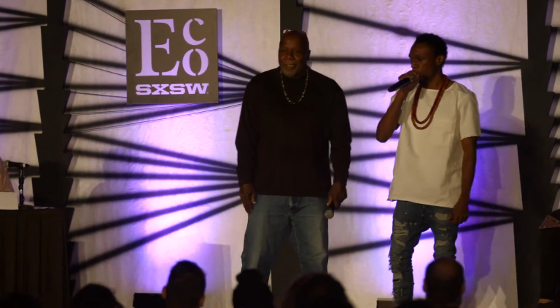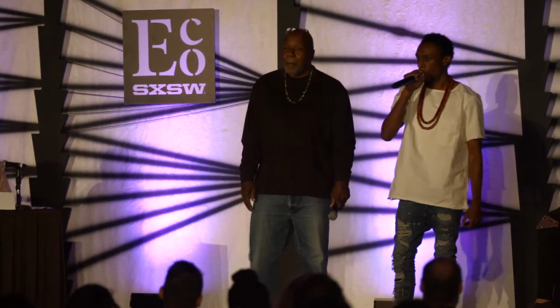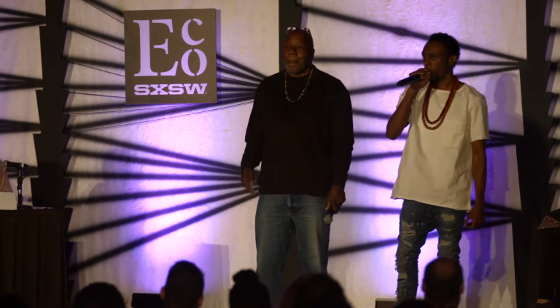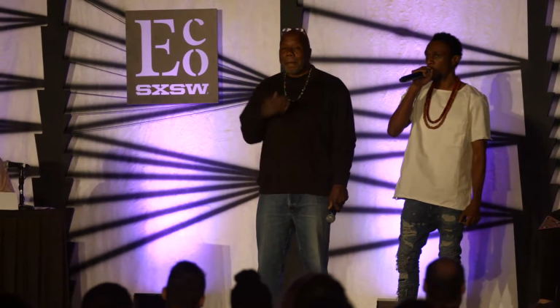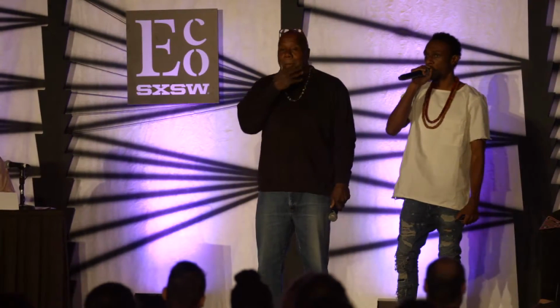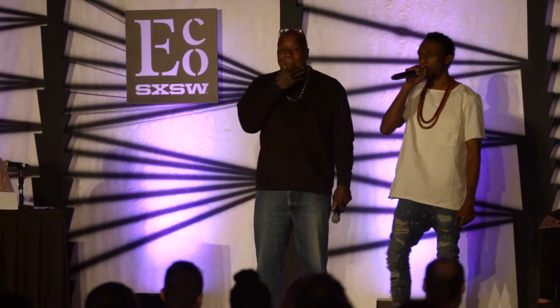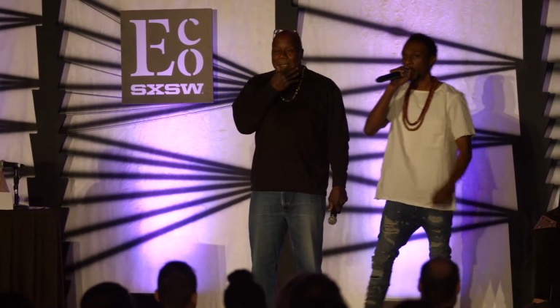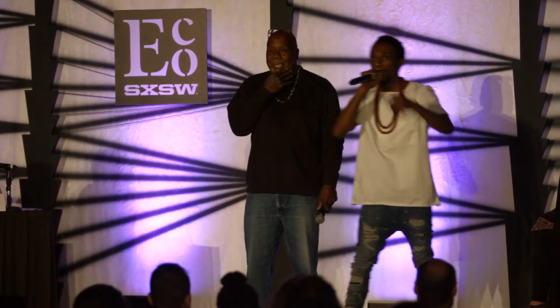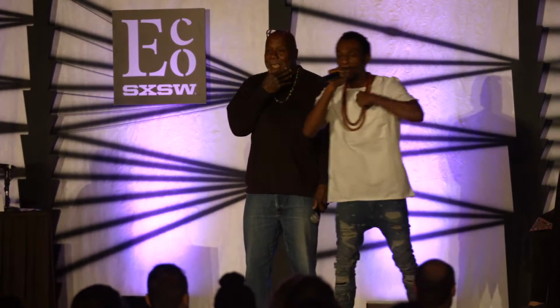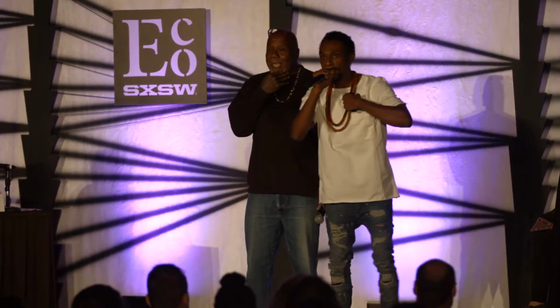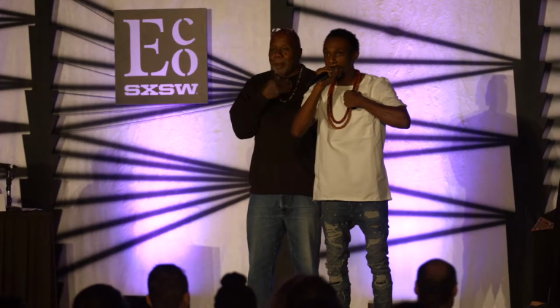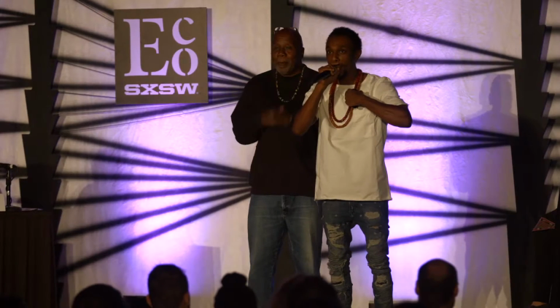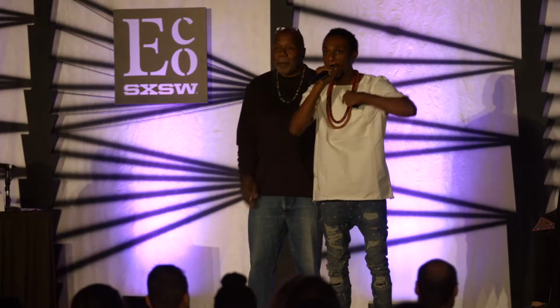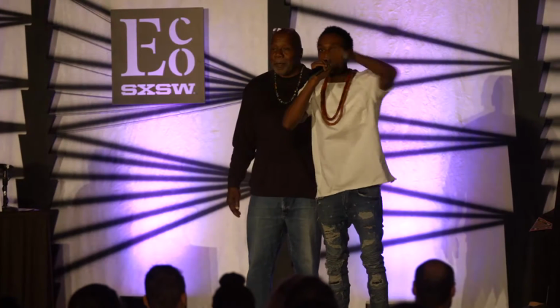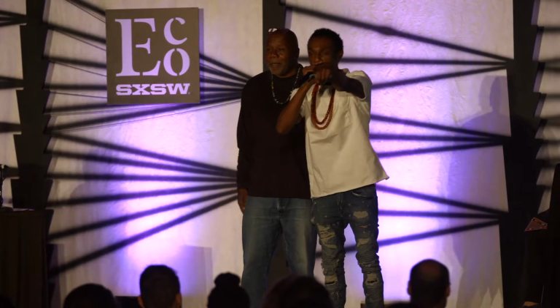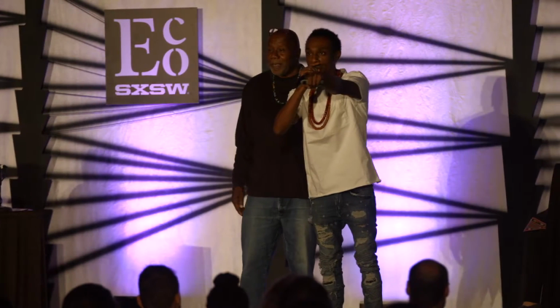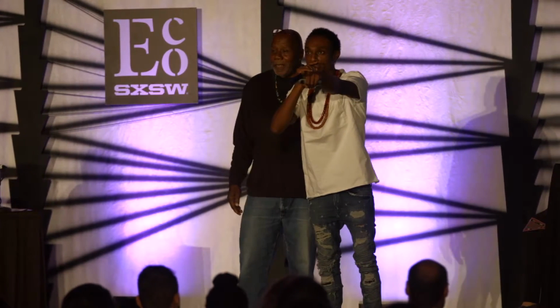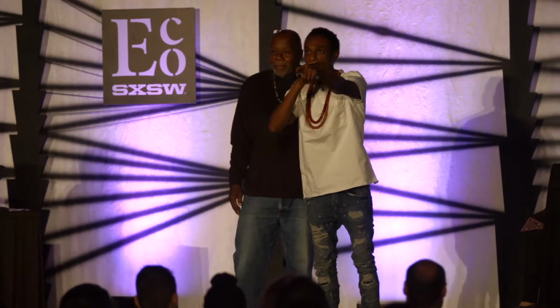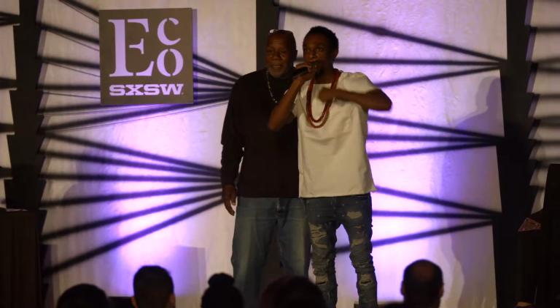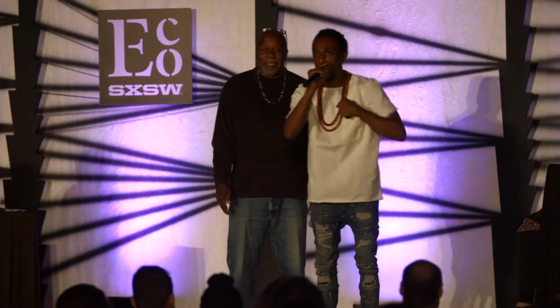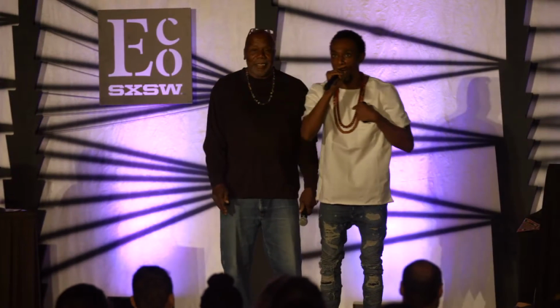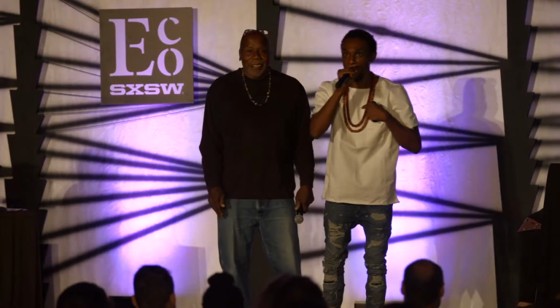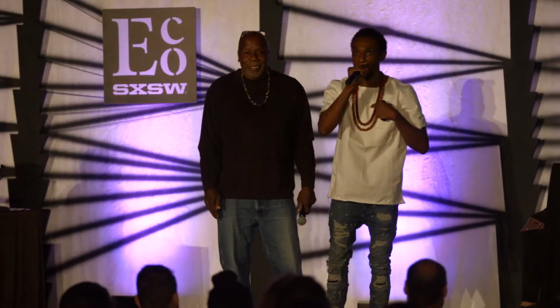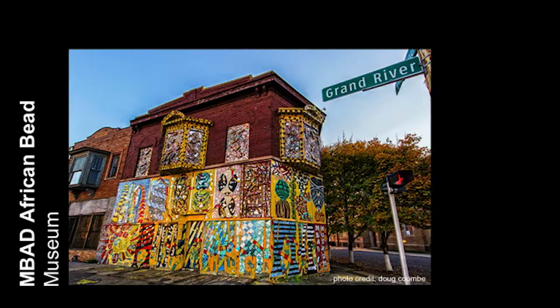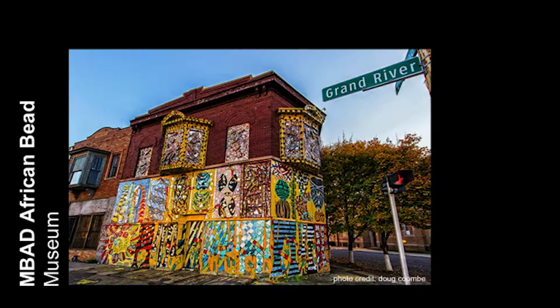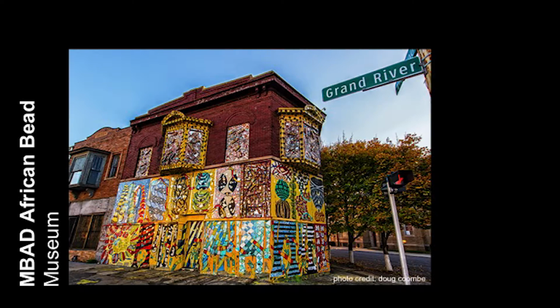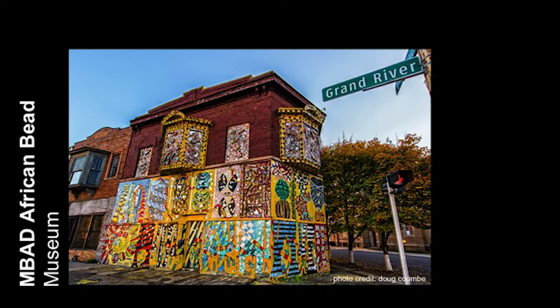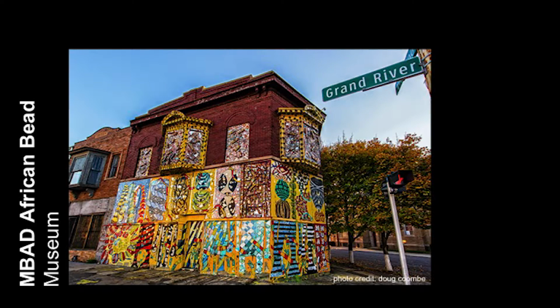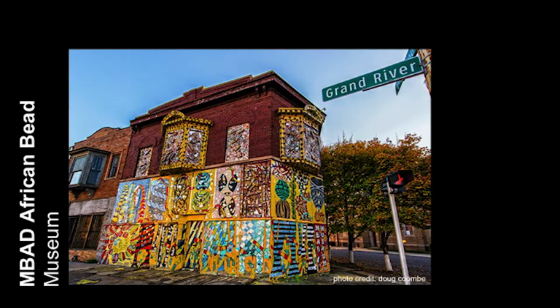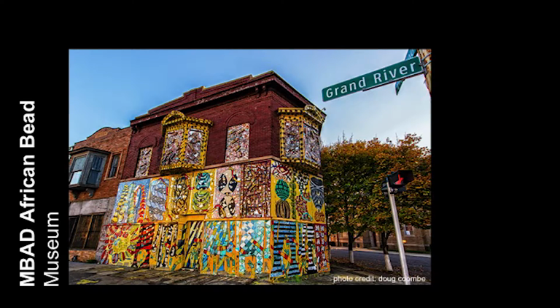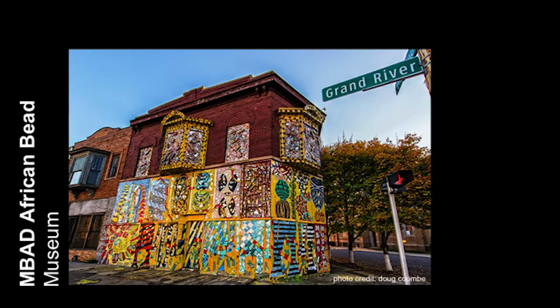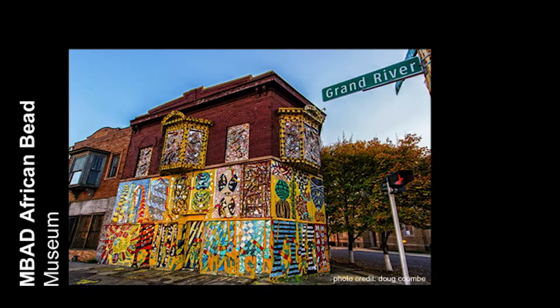Quick call and response. When I say M-BAD, you say M-BAD. M-BAD. M-BAD.